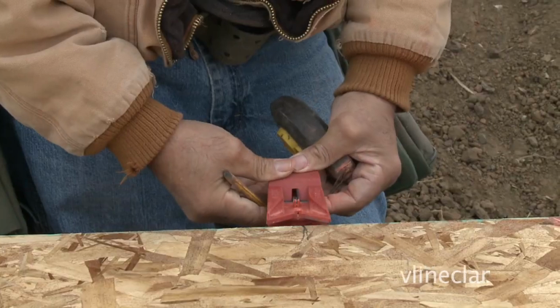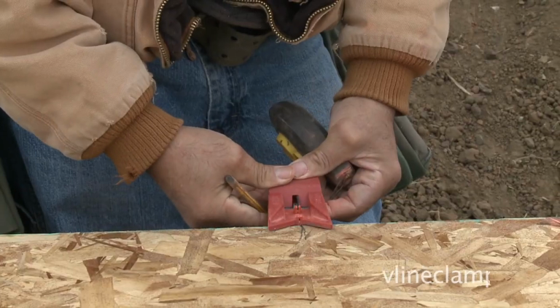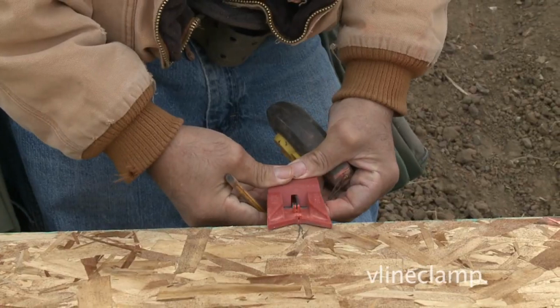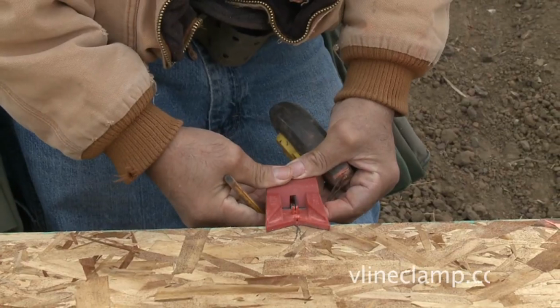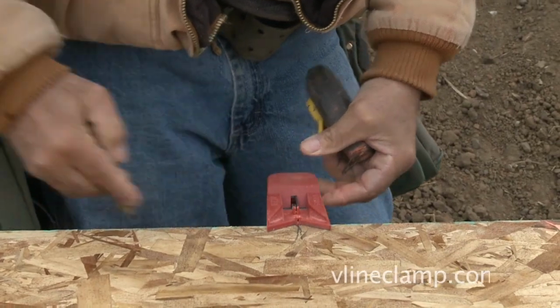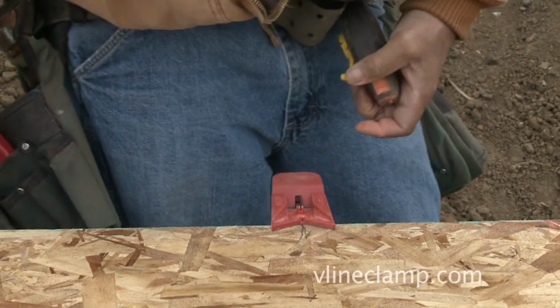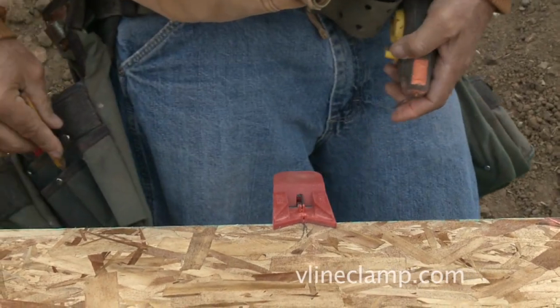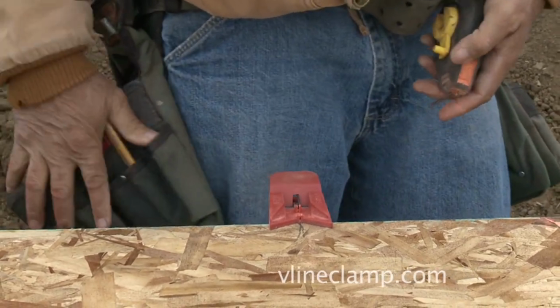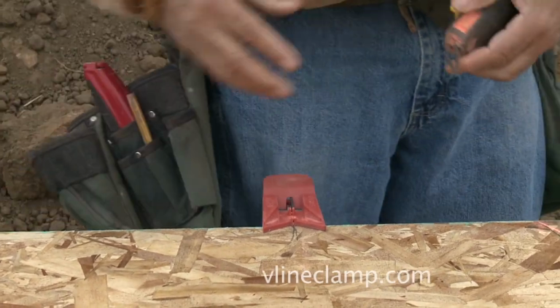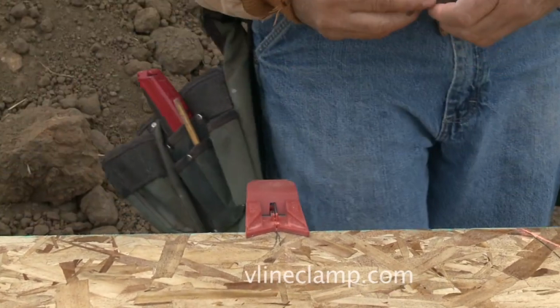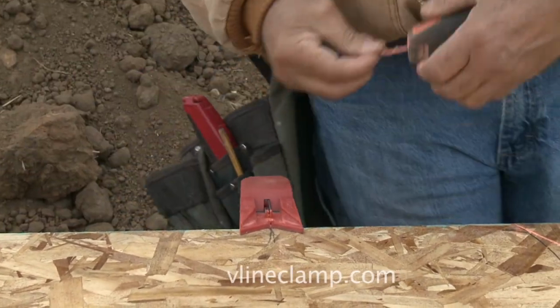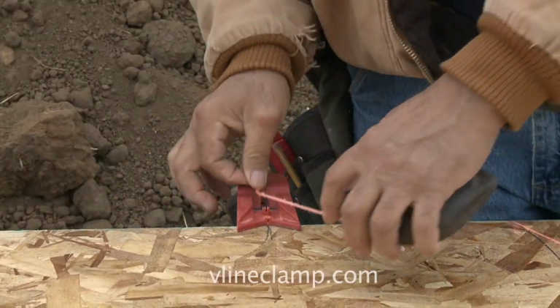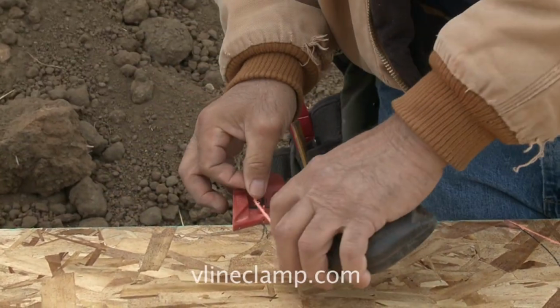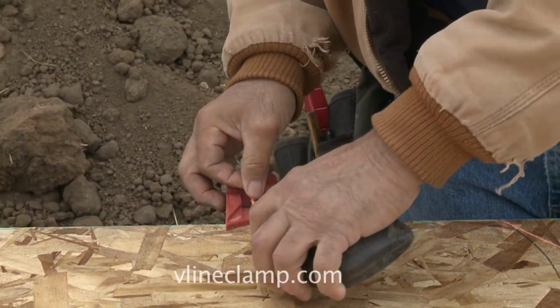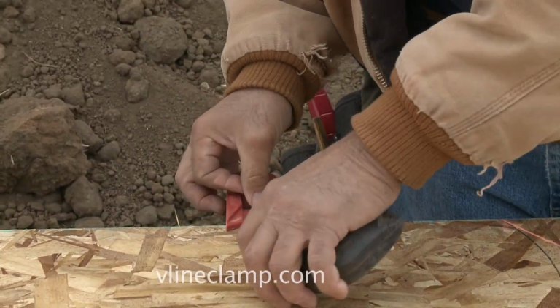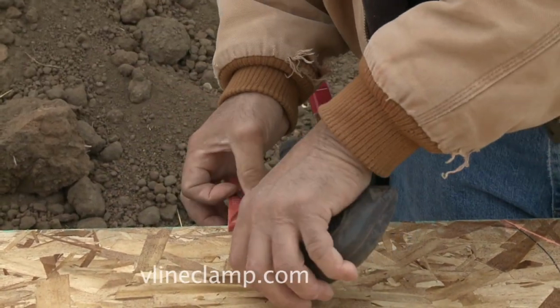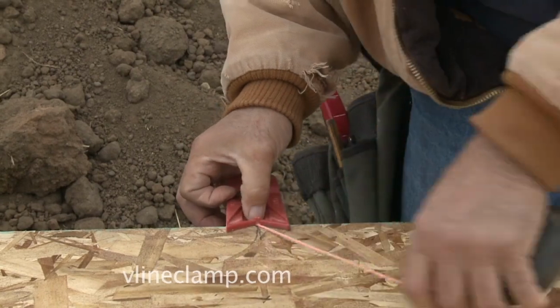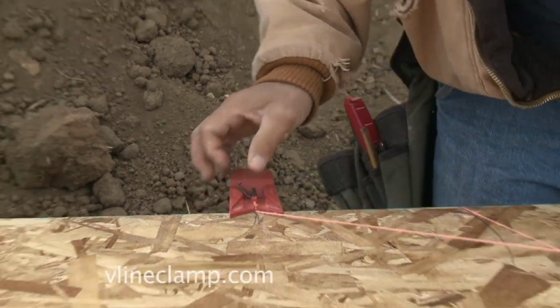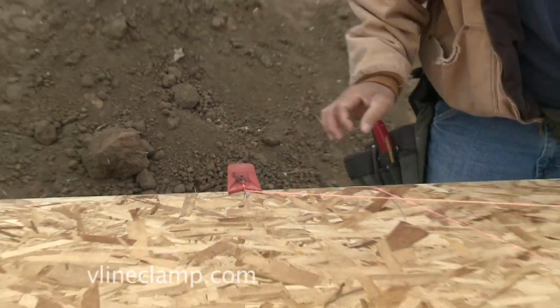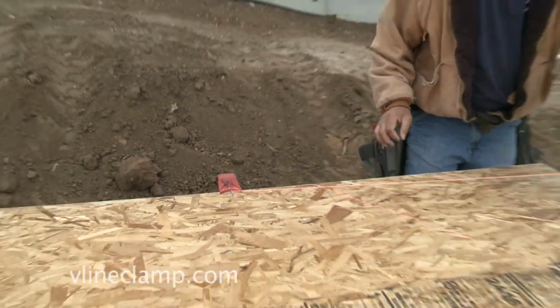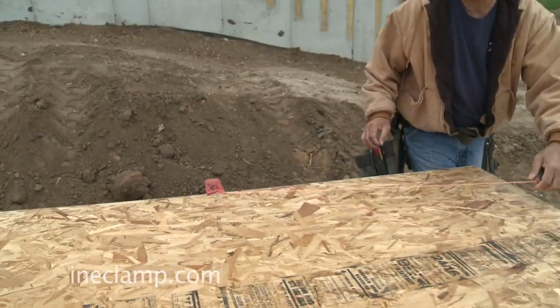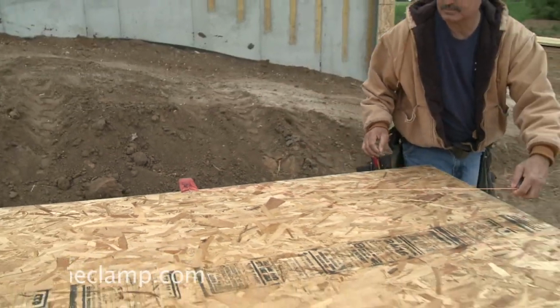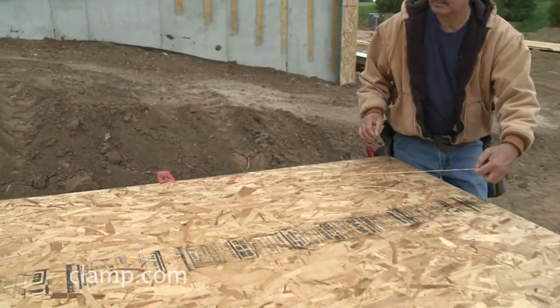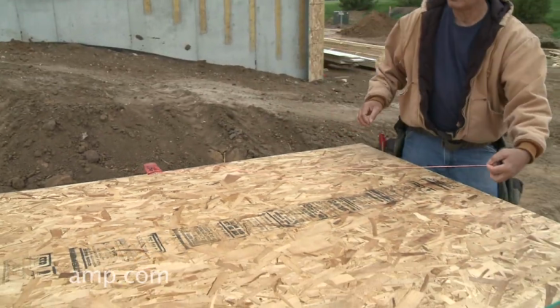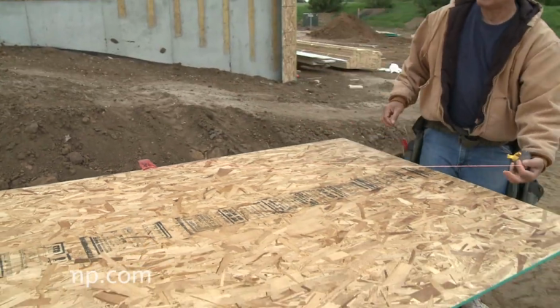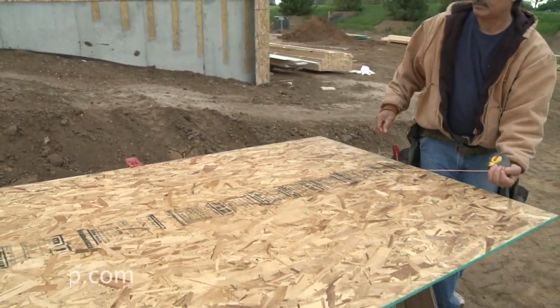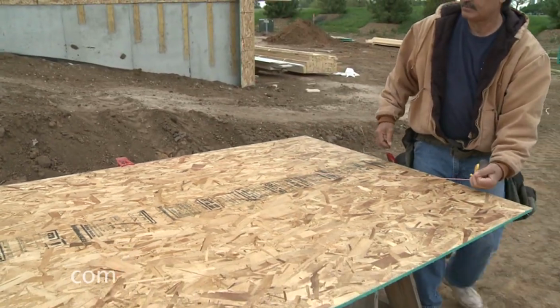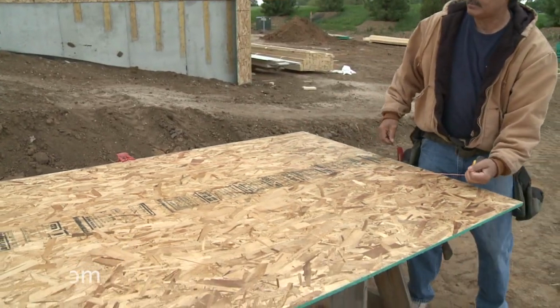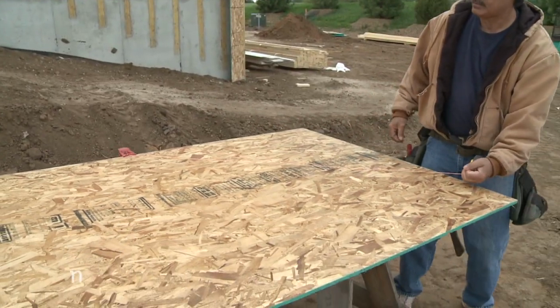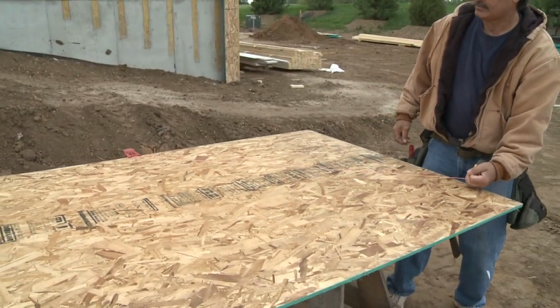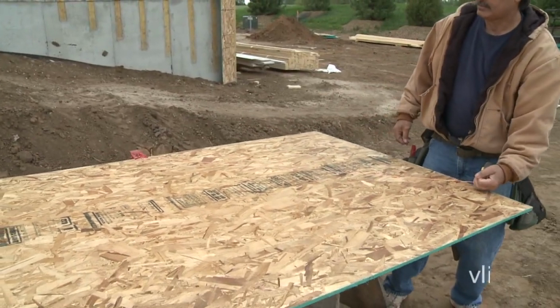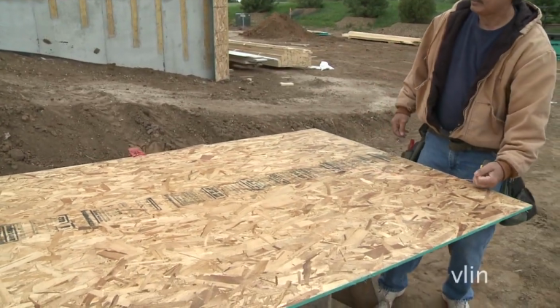The V-Line Clamp is strong and accurate. Watch as we pull the chalk line — the V-Line Clamp stays in place, even while the 4x8 material moves.